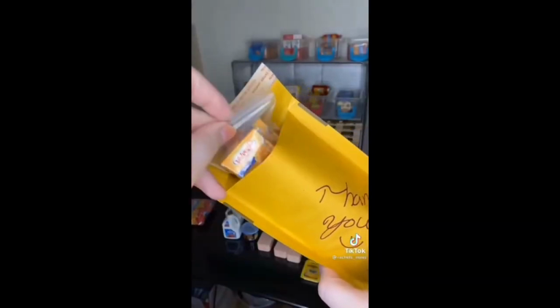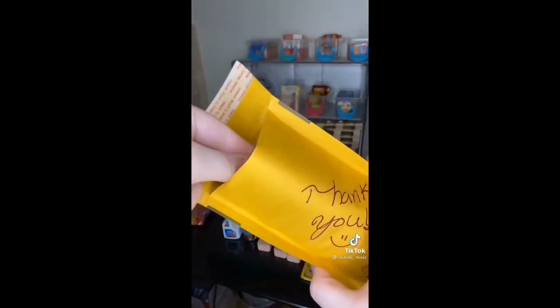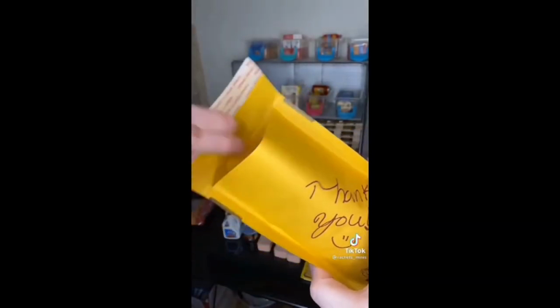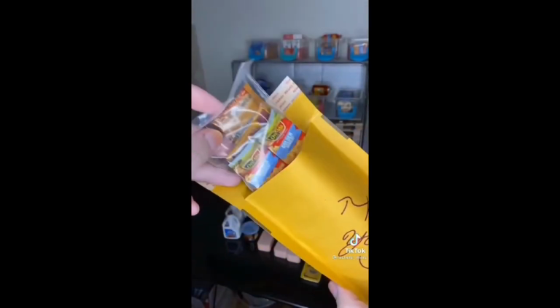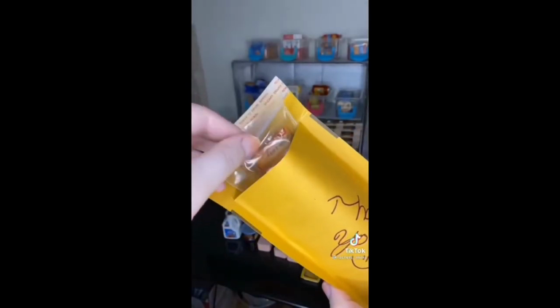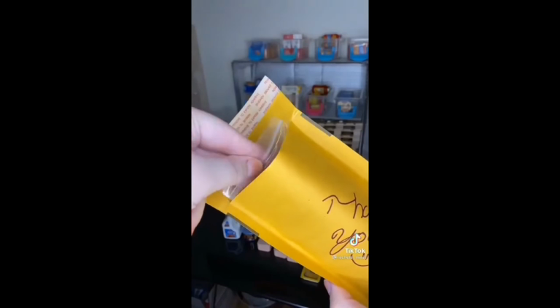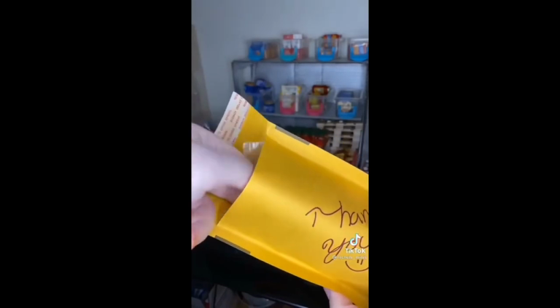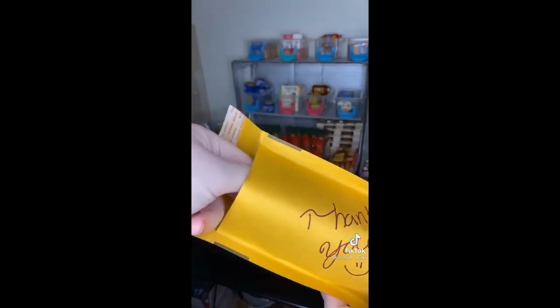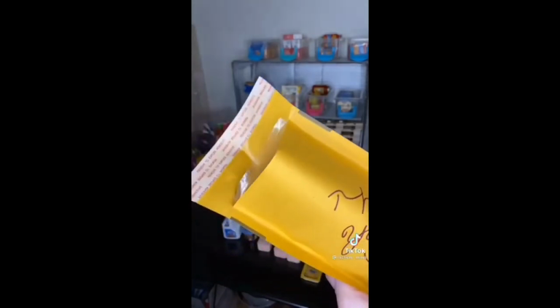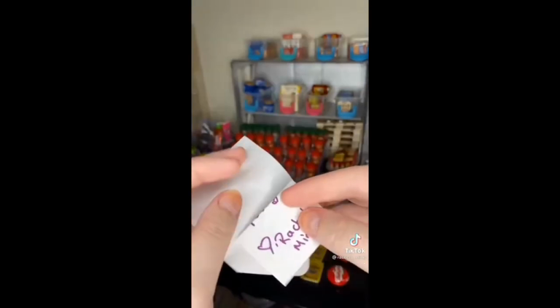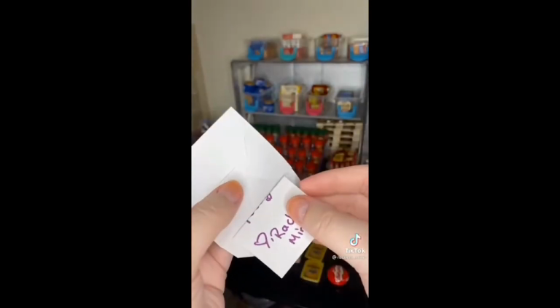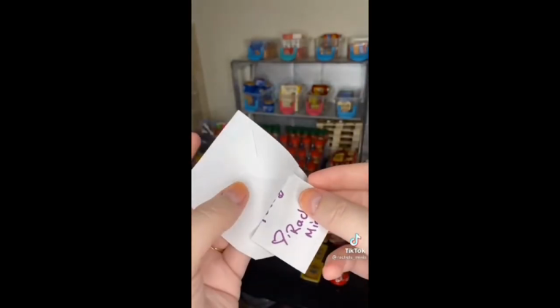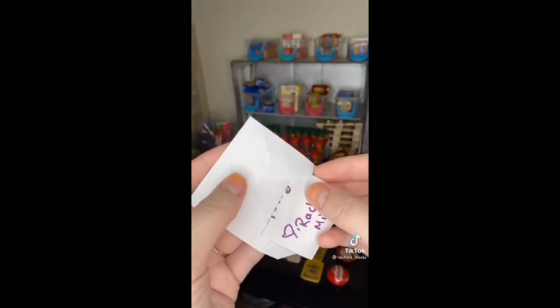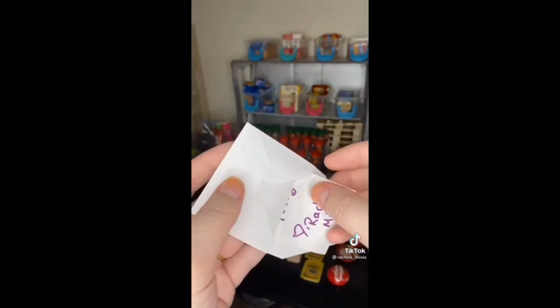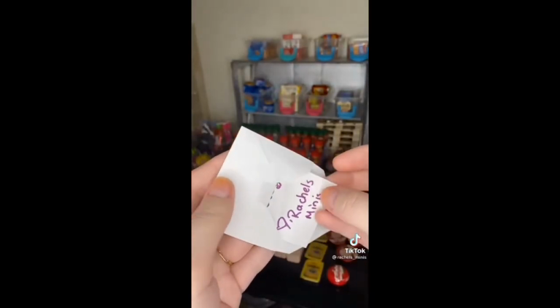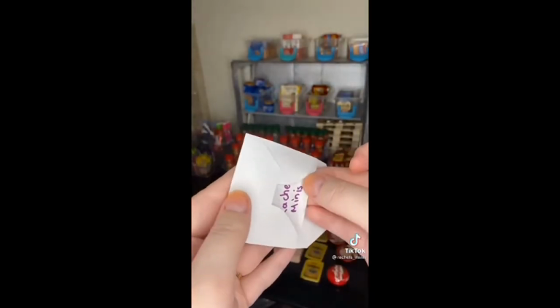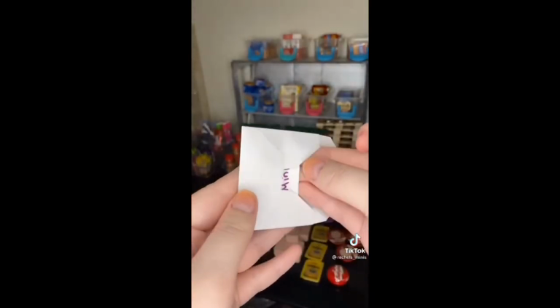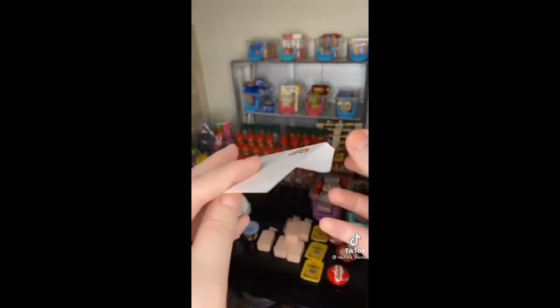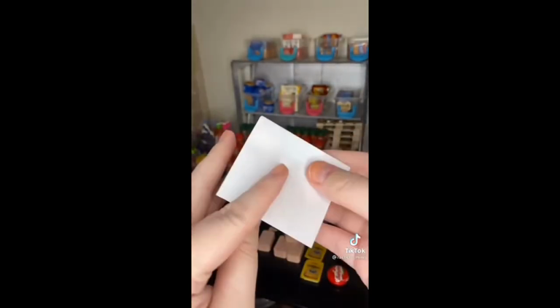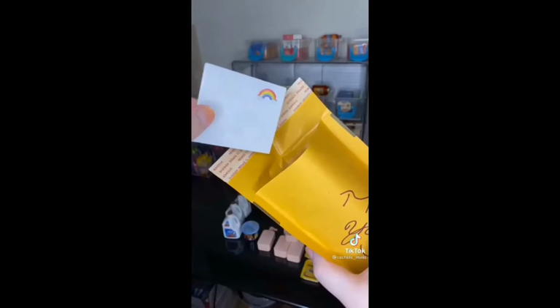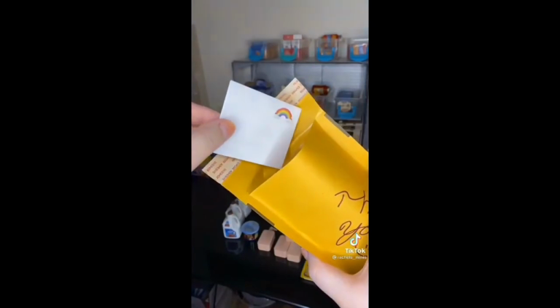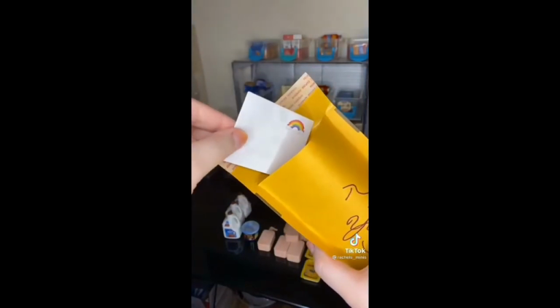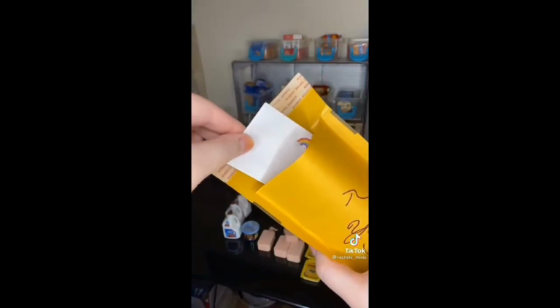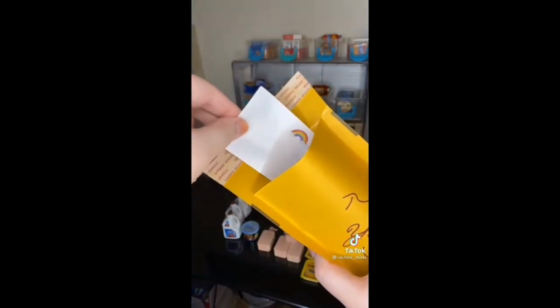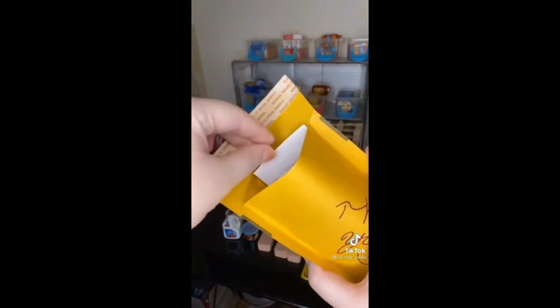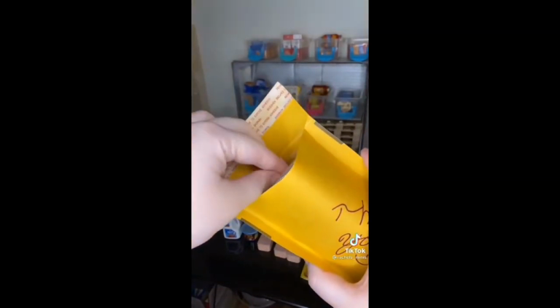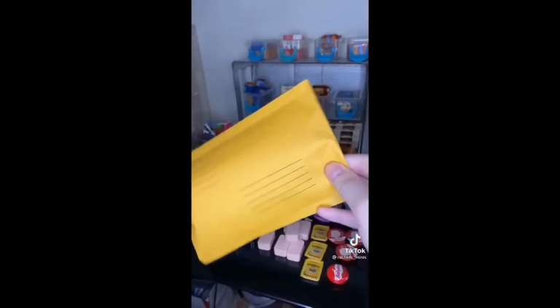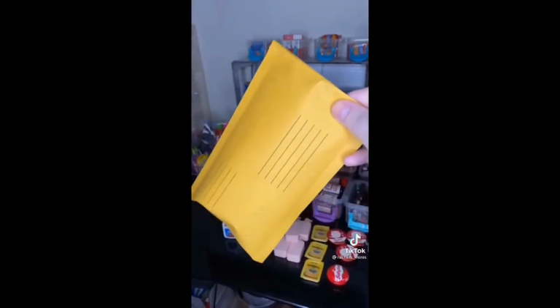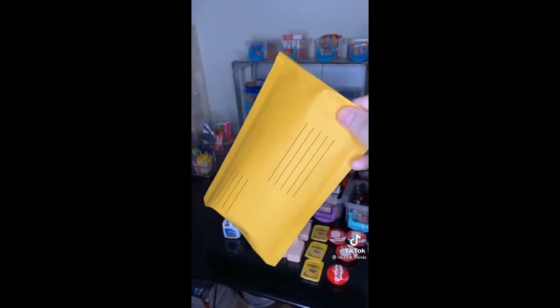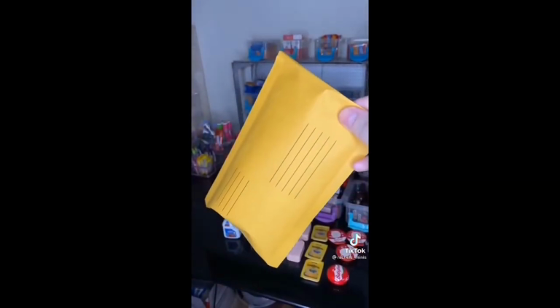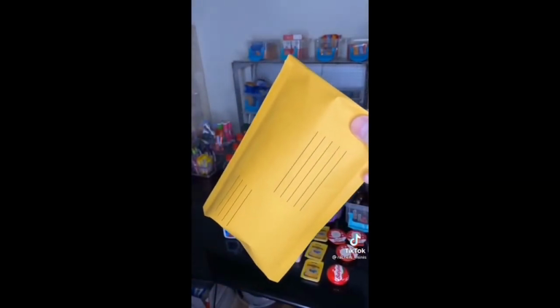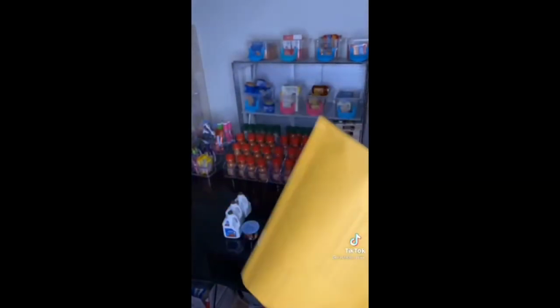Alright, get it in the envelope. A little thank you note. And it's ready for its shipping label — it'll be out in the mail shortly. Thanks guys.